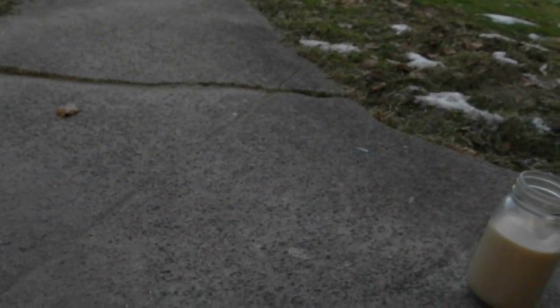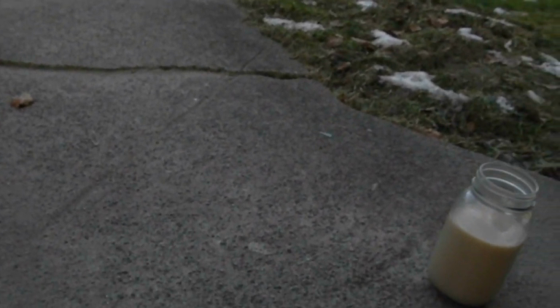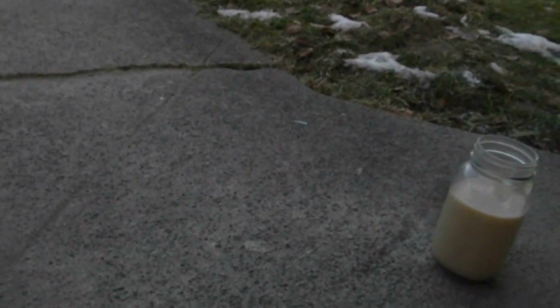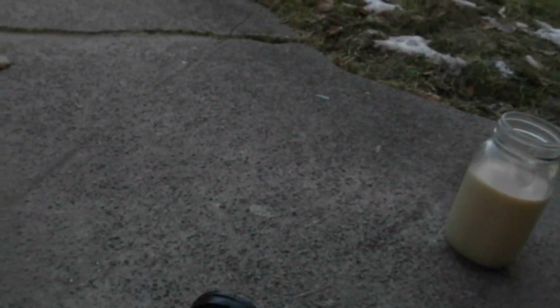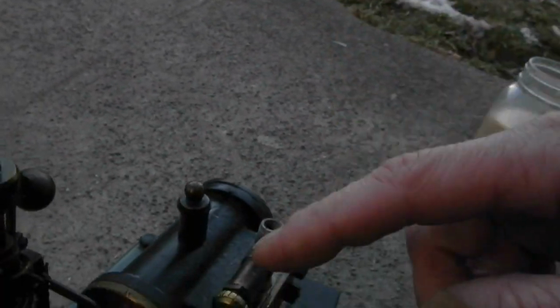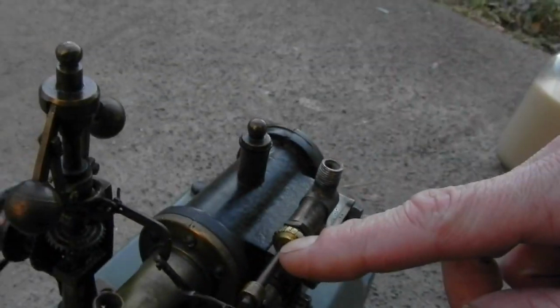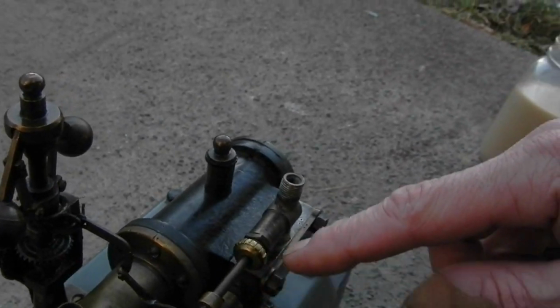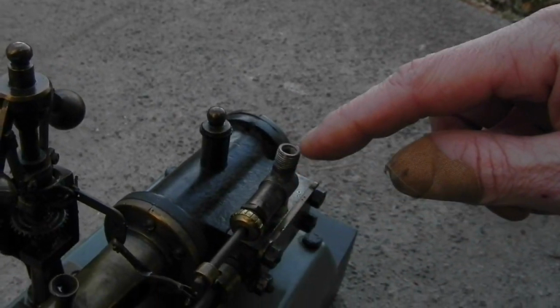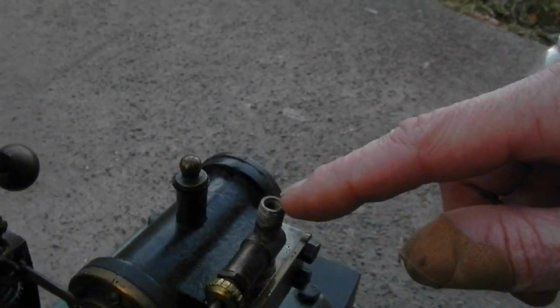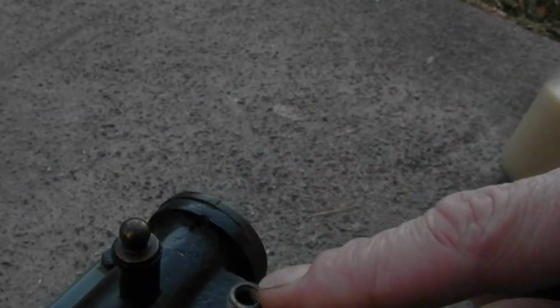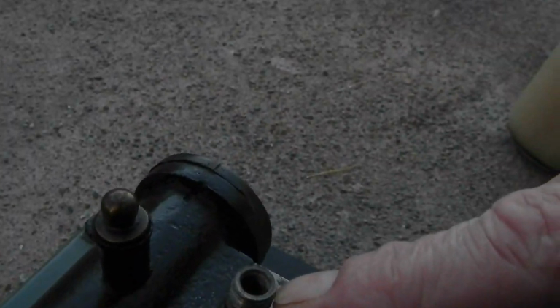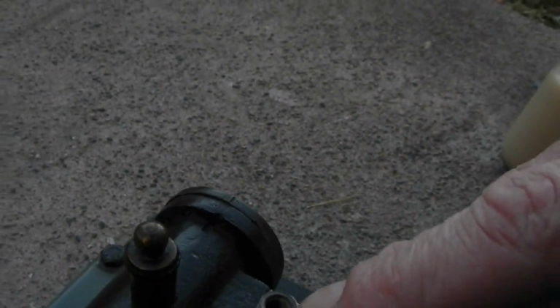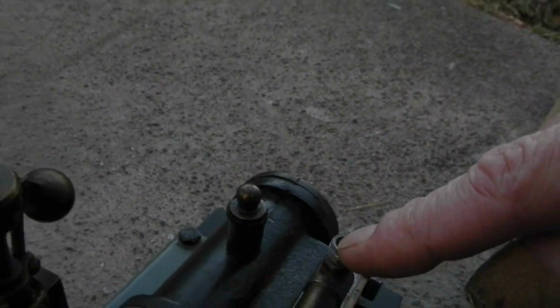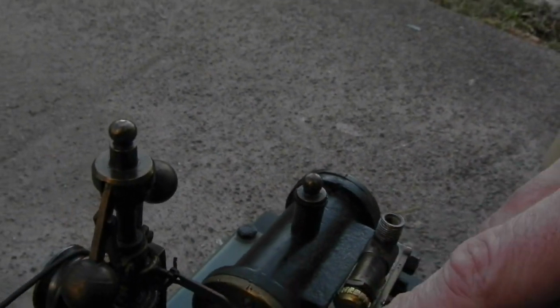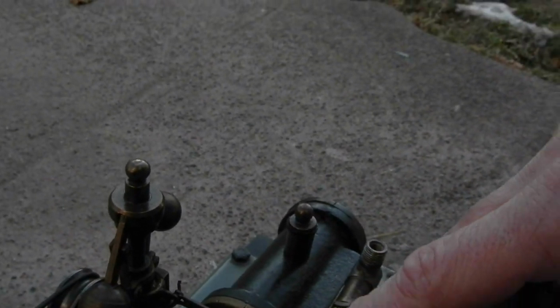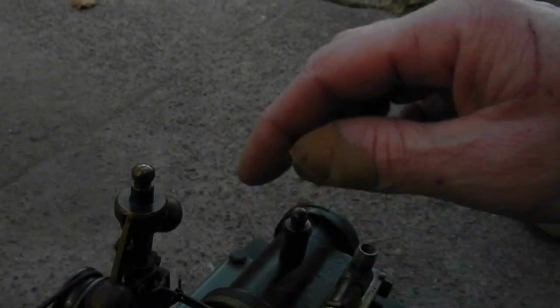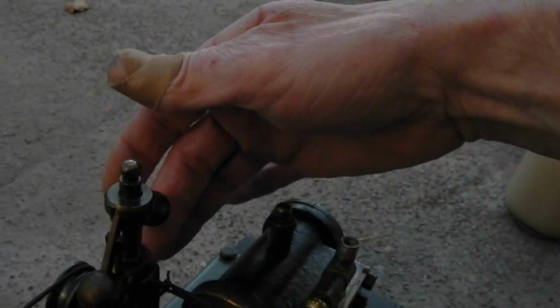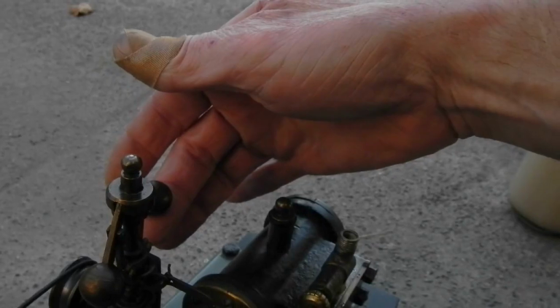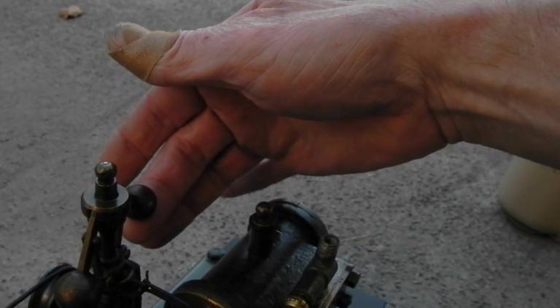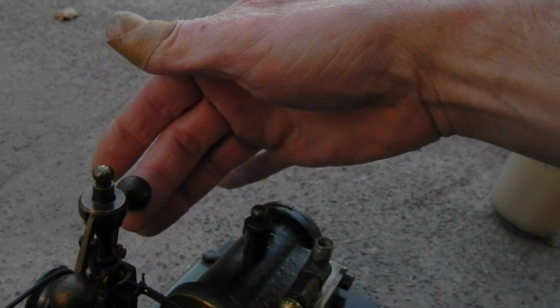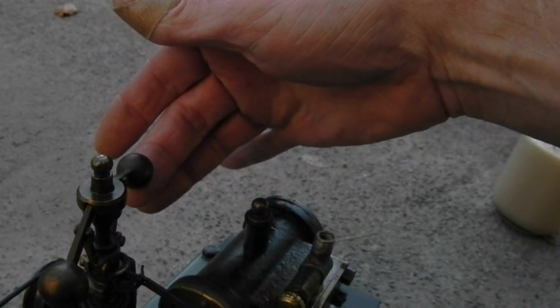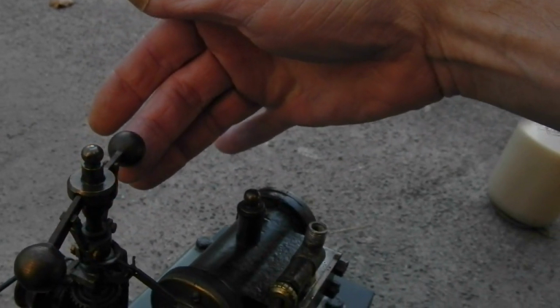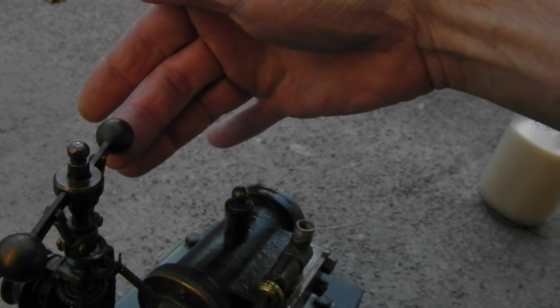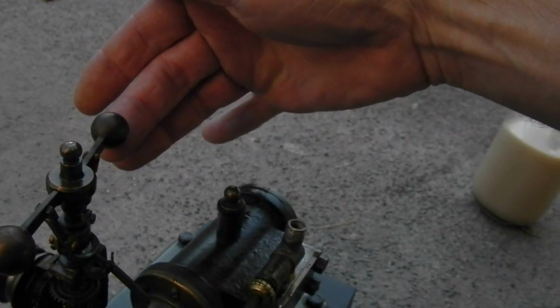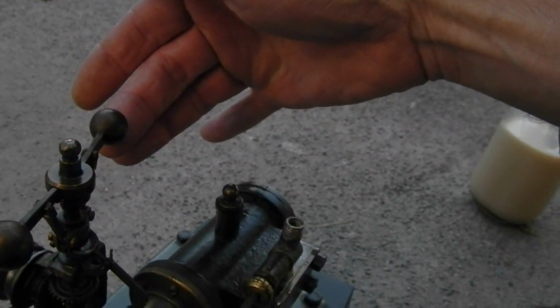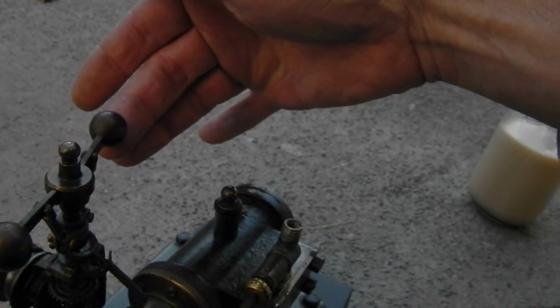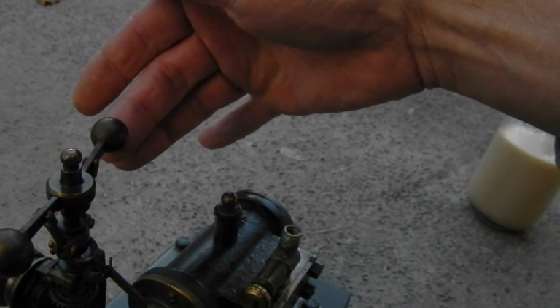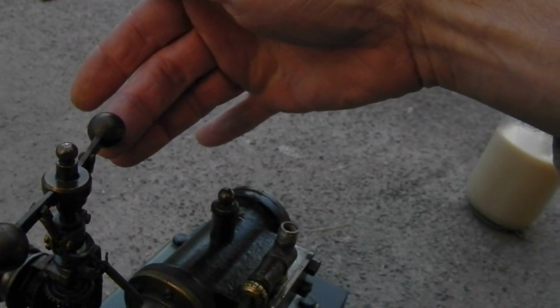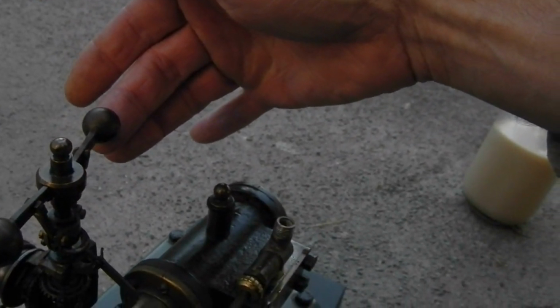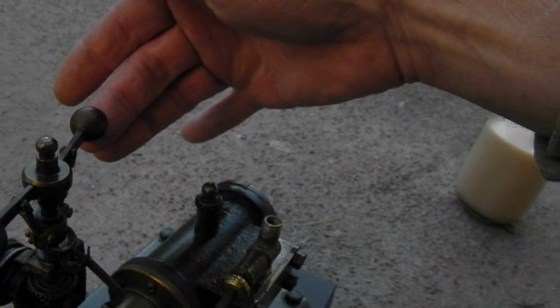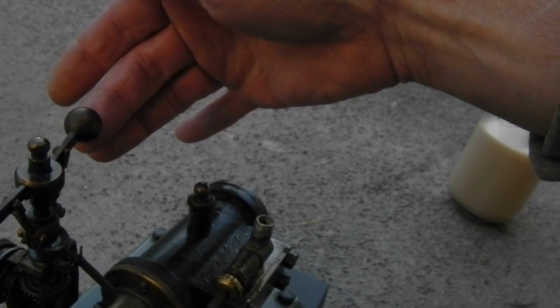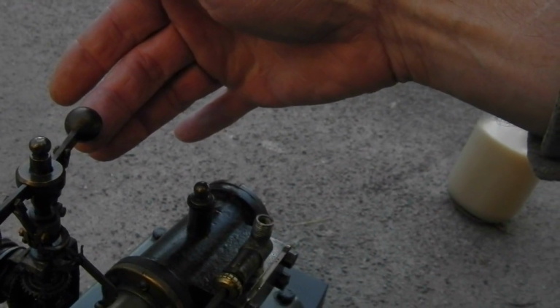It has a rod piston with a hole inside the rod which rotates when the governor balls move up, closing off the entrance of steam.